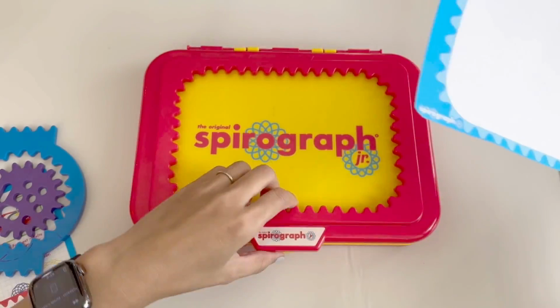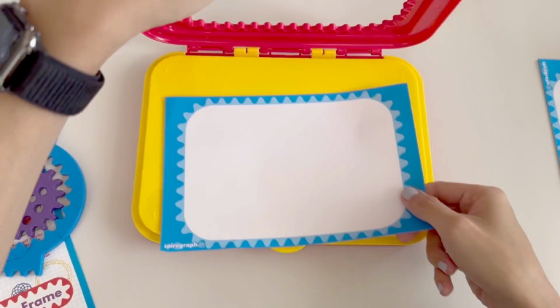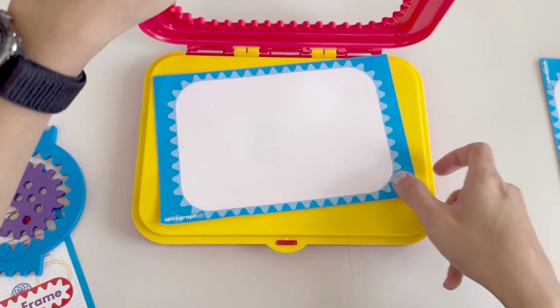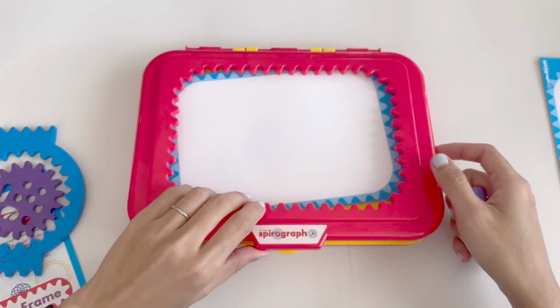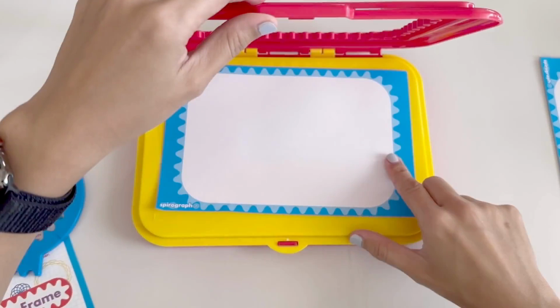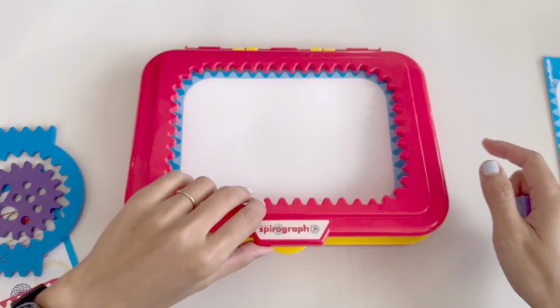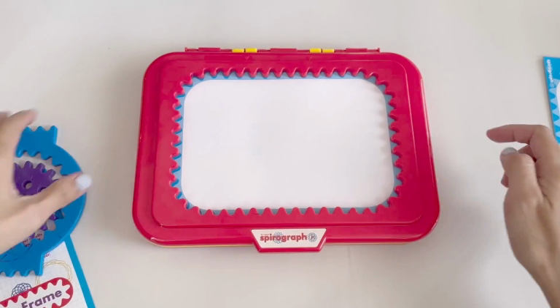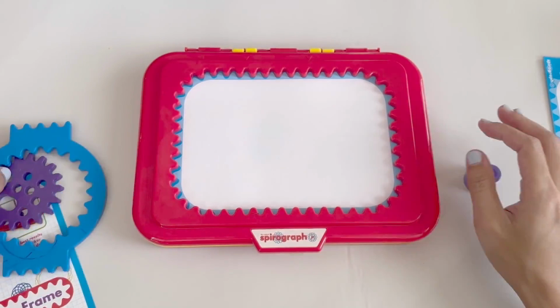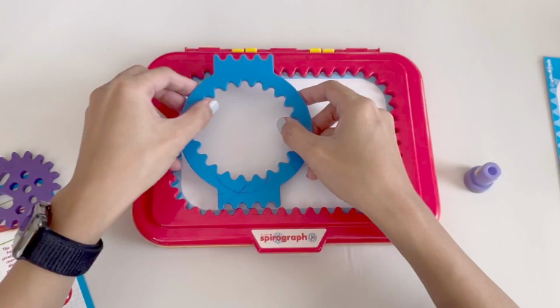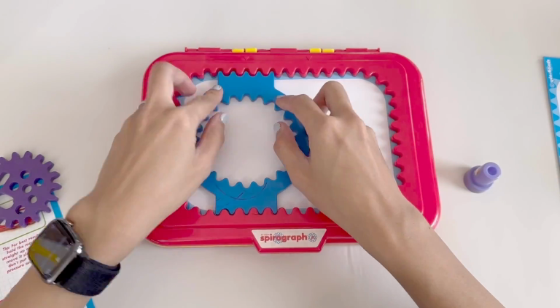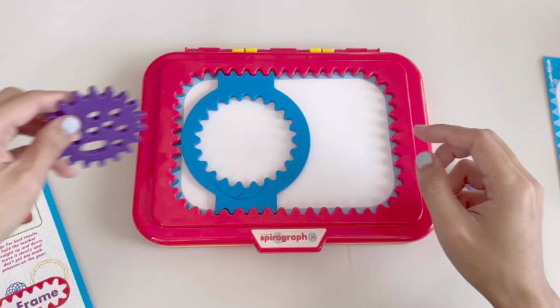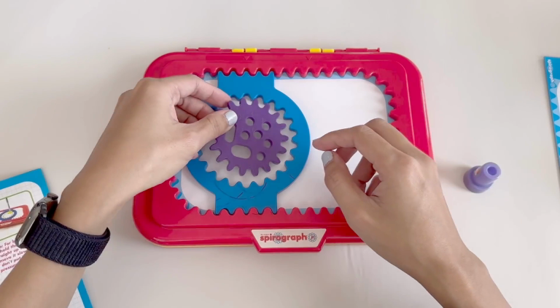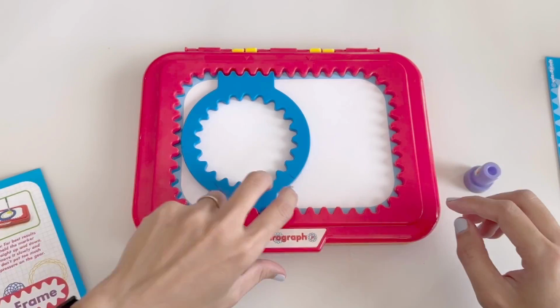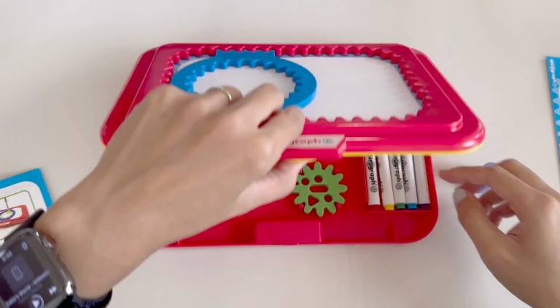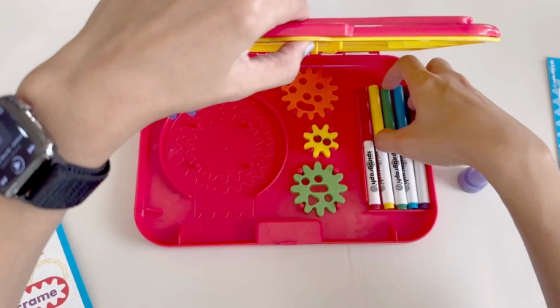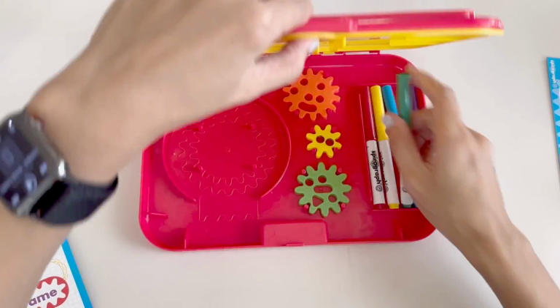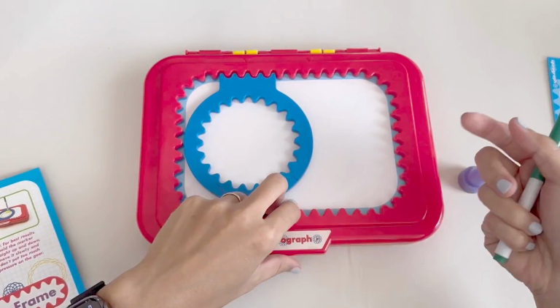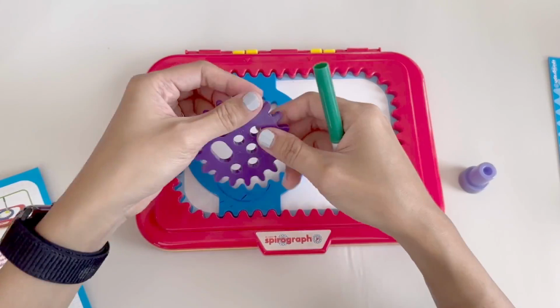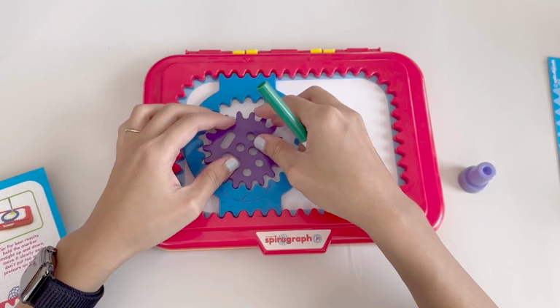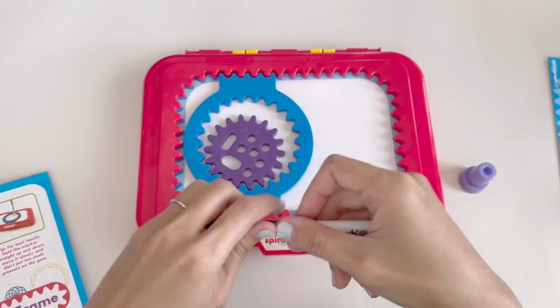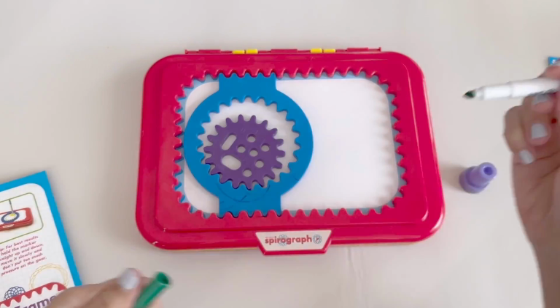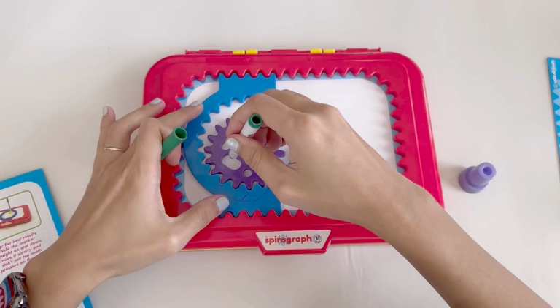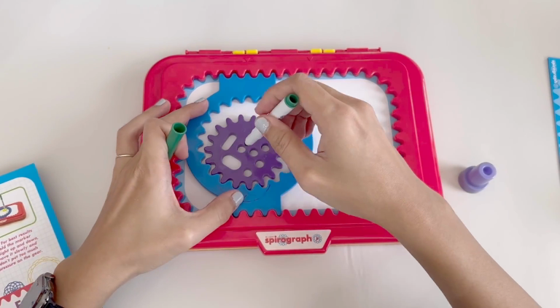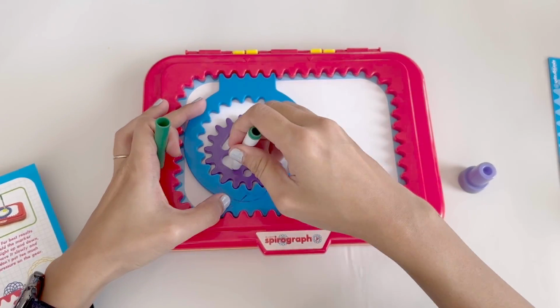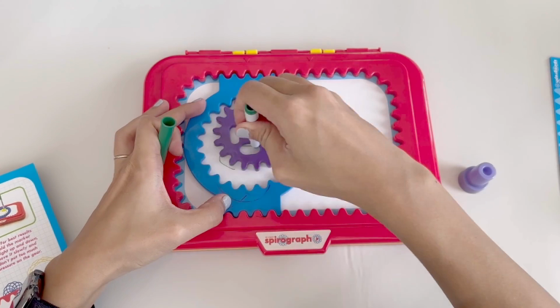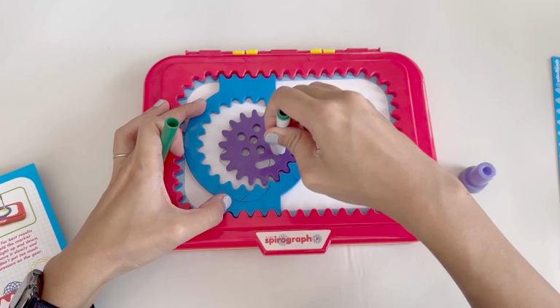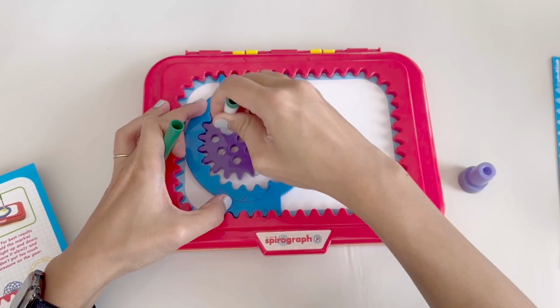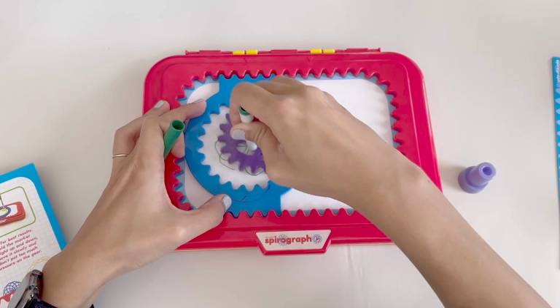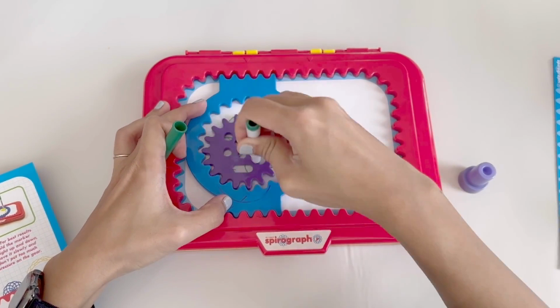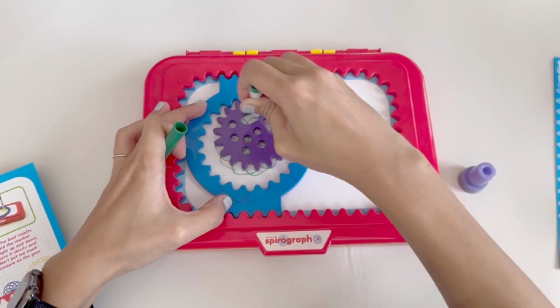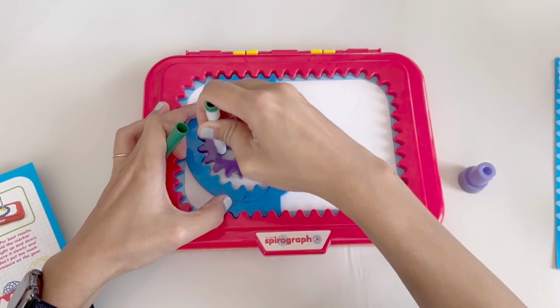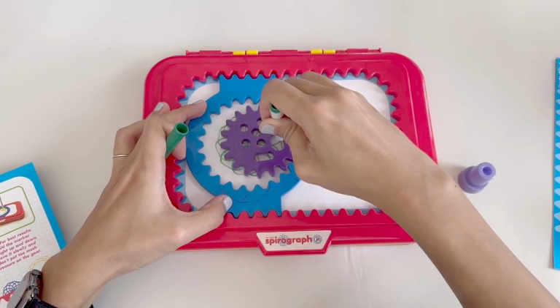We'll put the paper here first and lock it down. Next, we'll put the large ring down where we want the design to go. Let's pick a color — you can use your own pen as well, but these work great. Now we choose one of the holes and start following the gears.